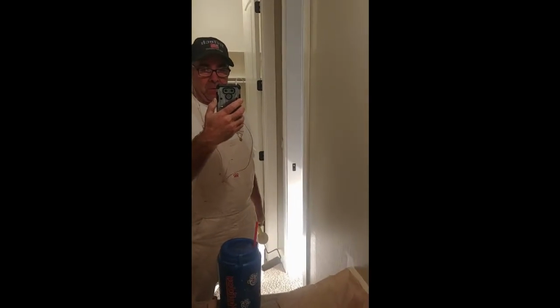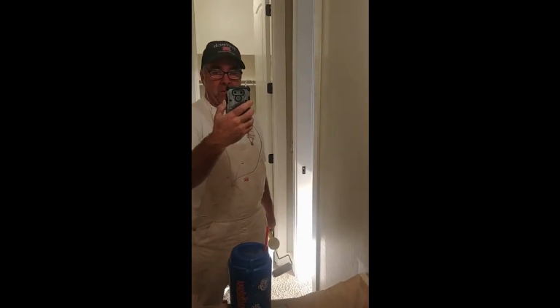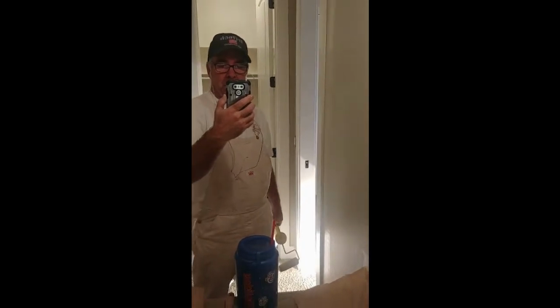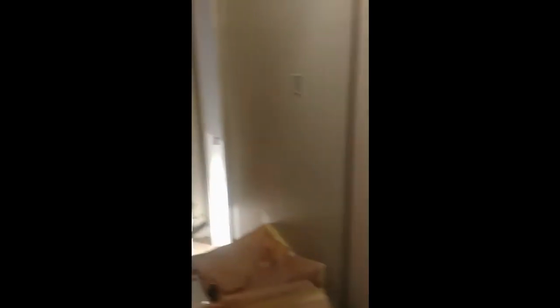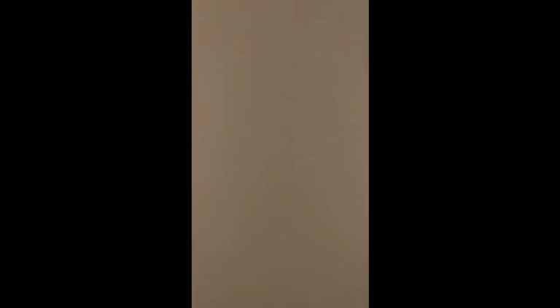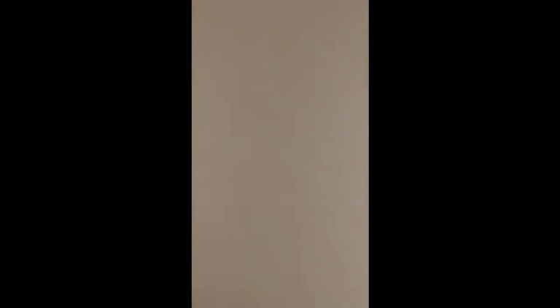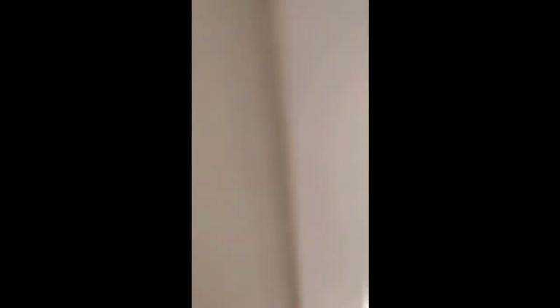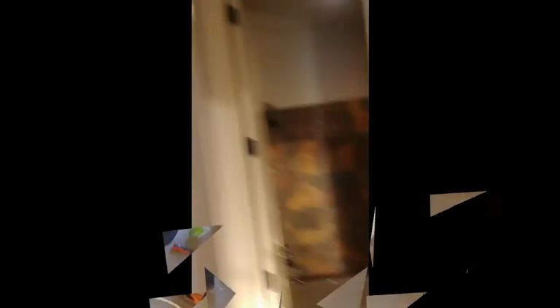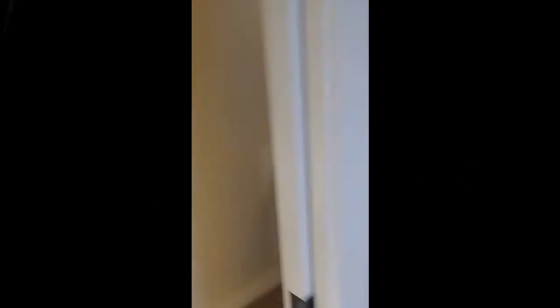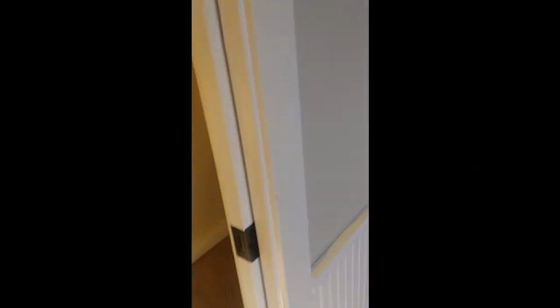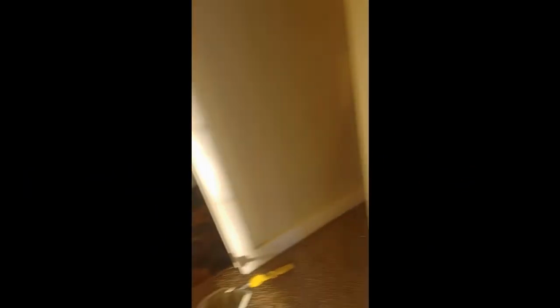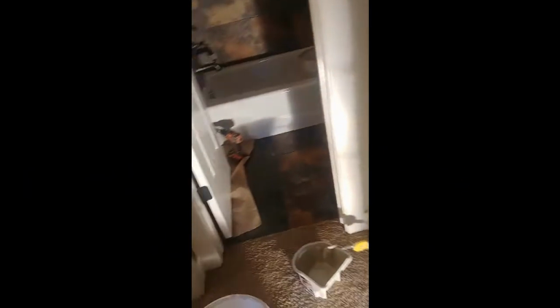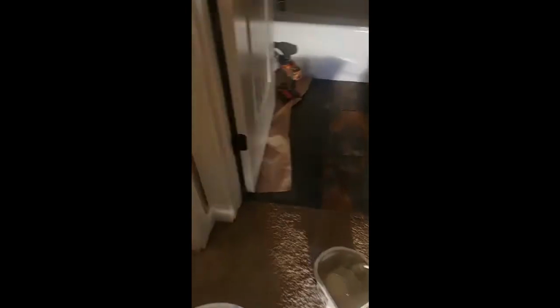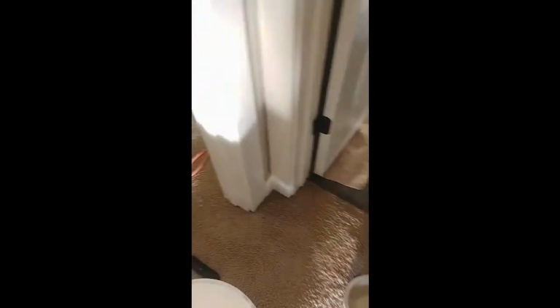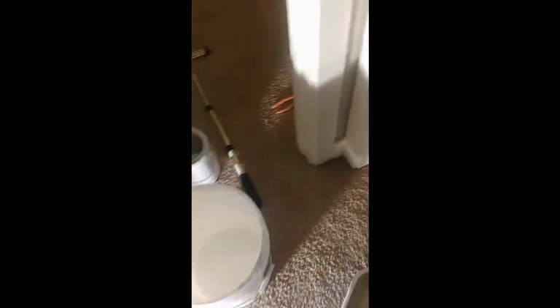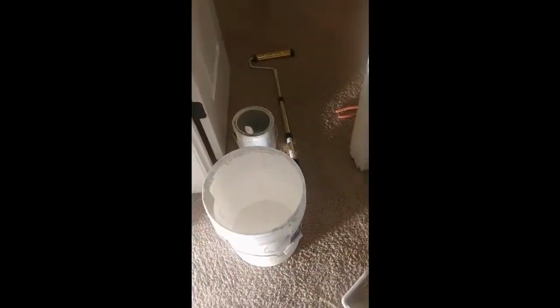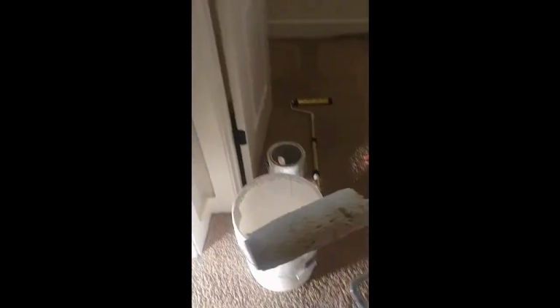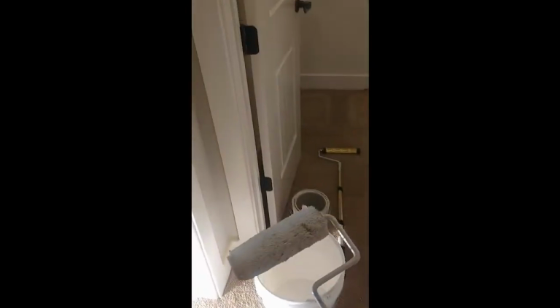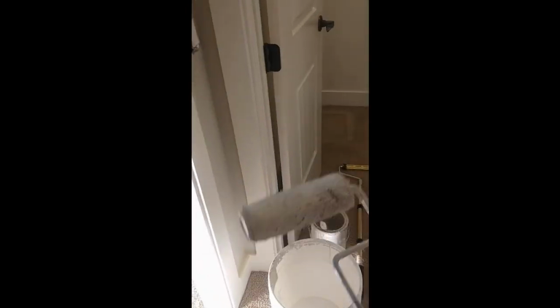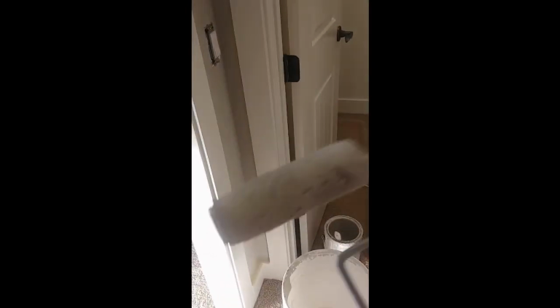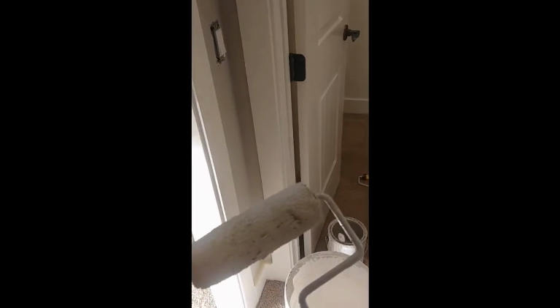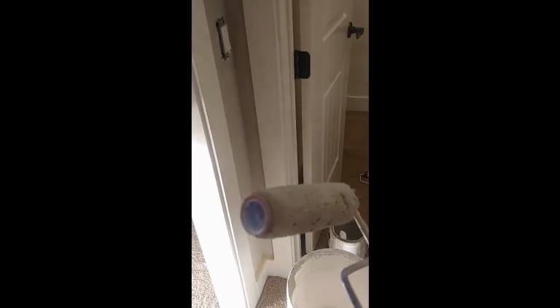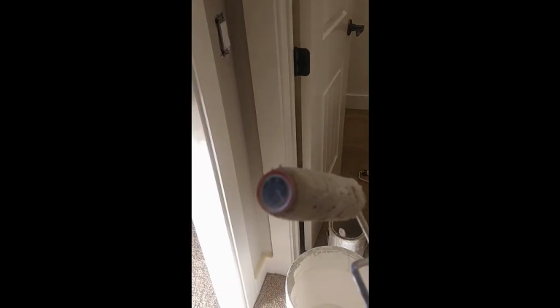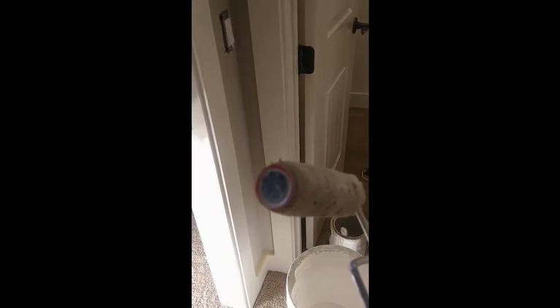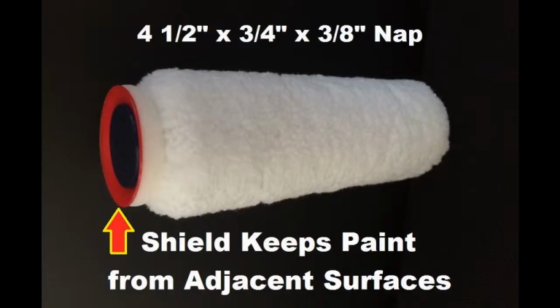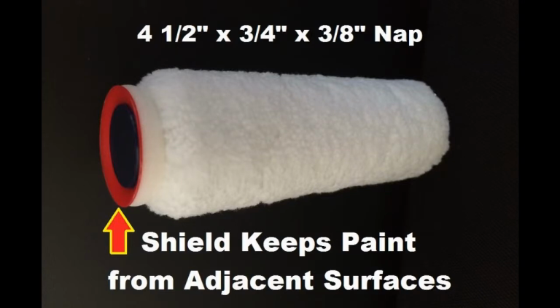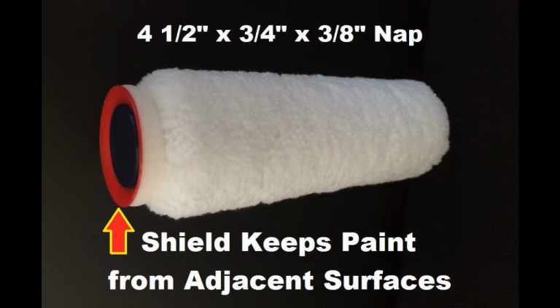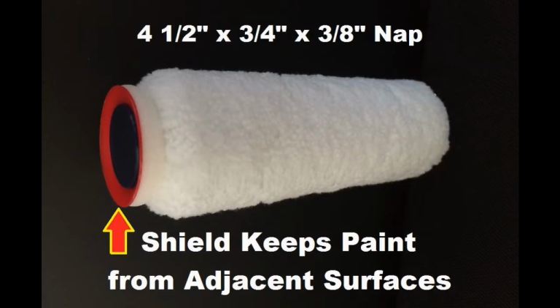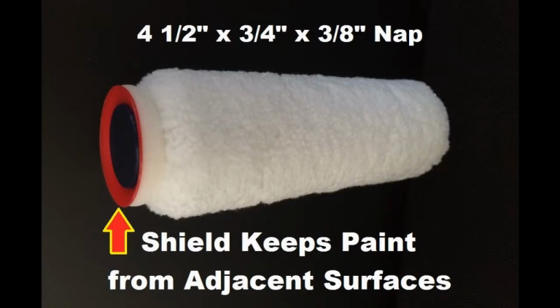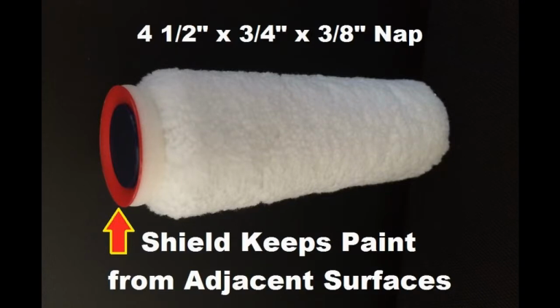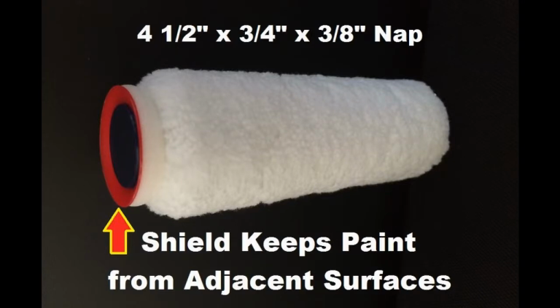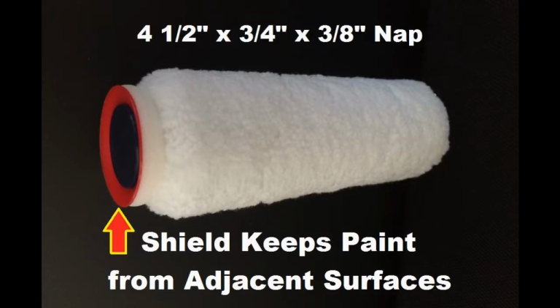As far as the Fast Trim Roller goes, I just got the Fast Trim Rollers a week or so ago, and I'm really loving them. They have this paint shield on the side of them. Fast Trim Rollers — they are a game changer.